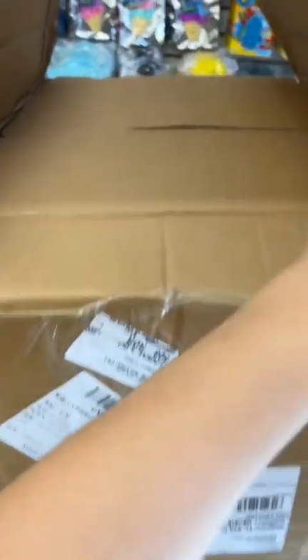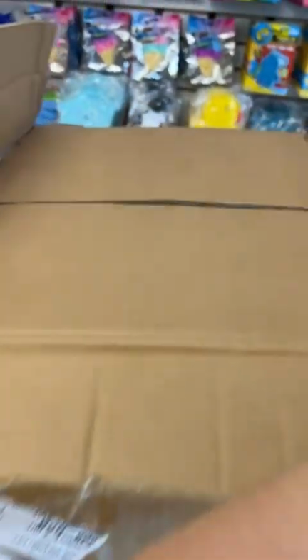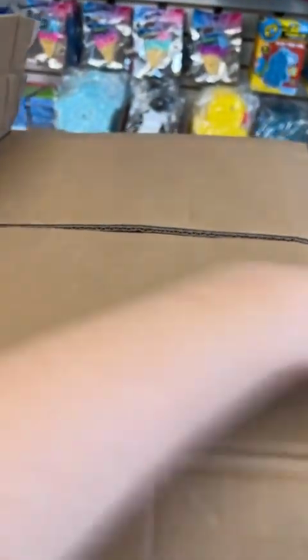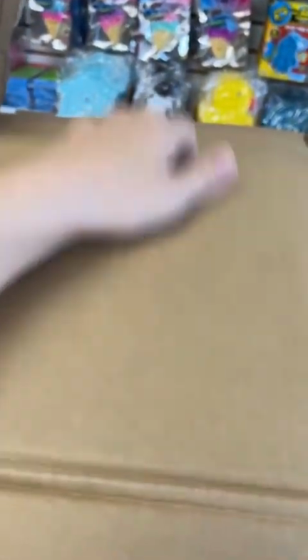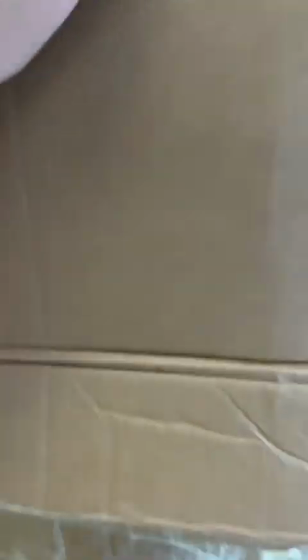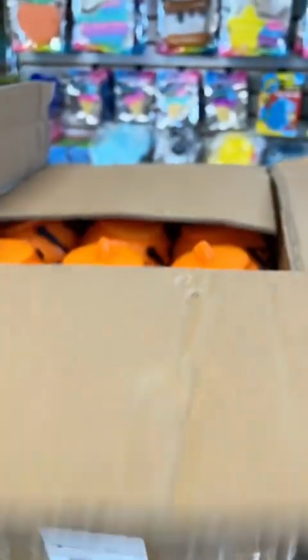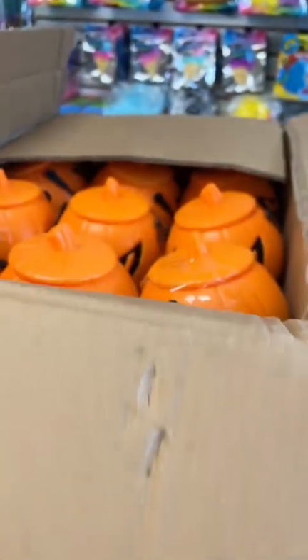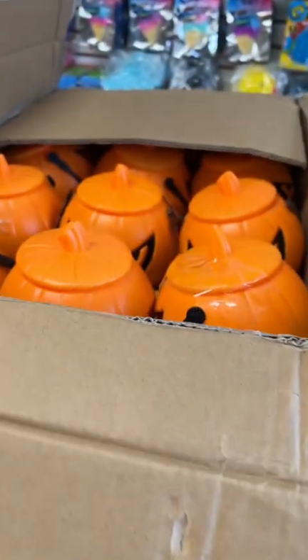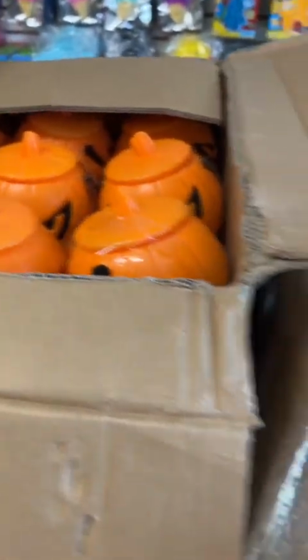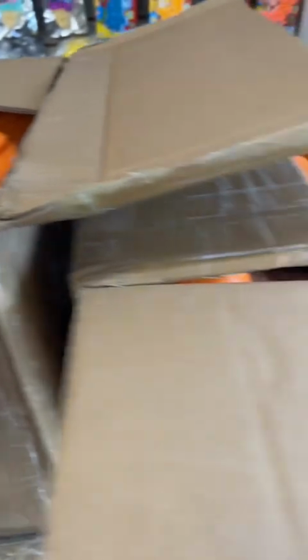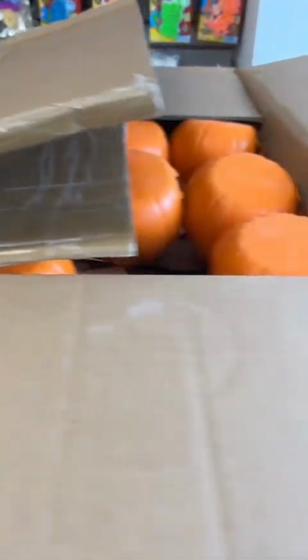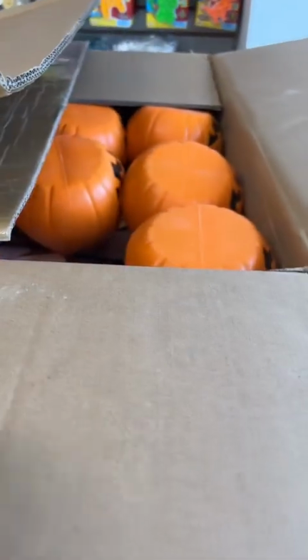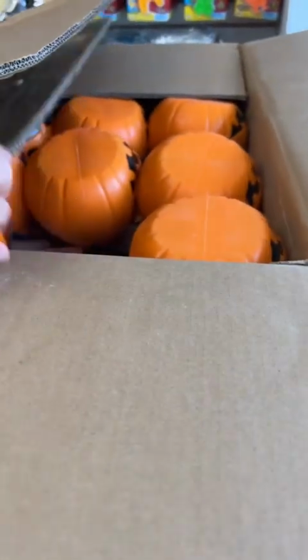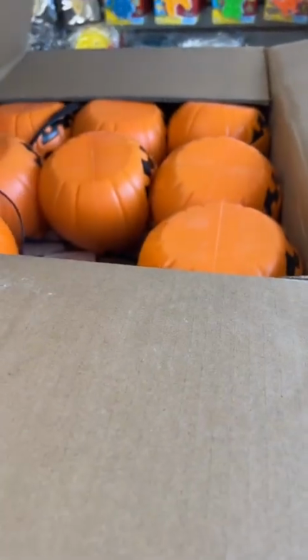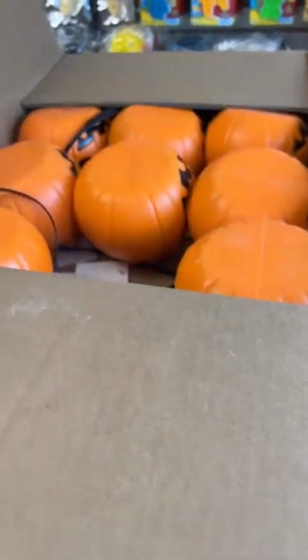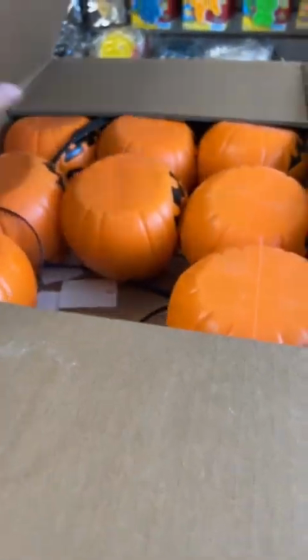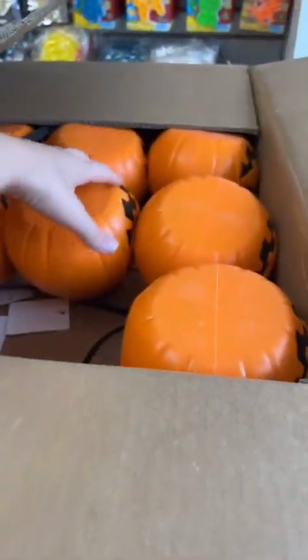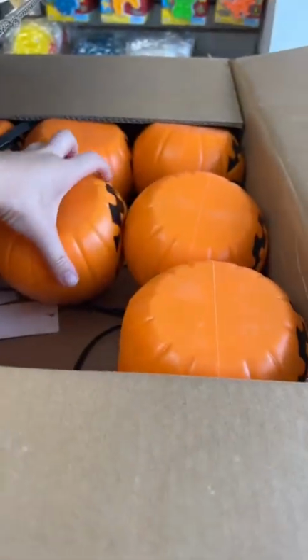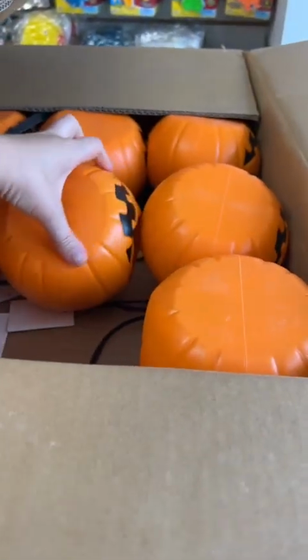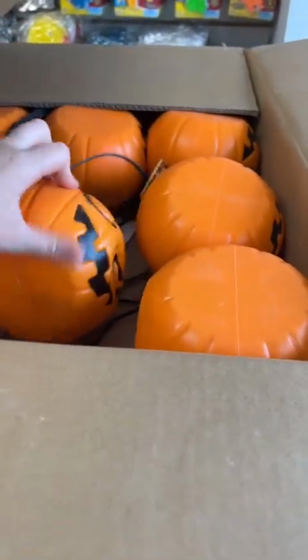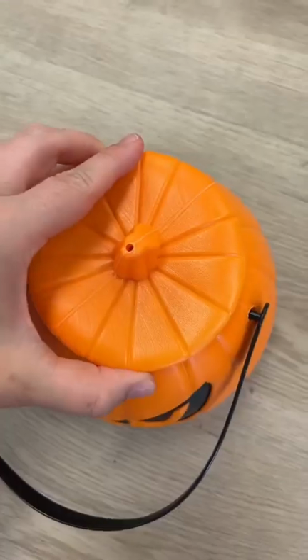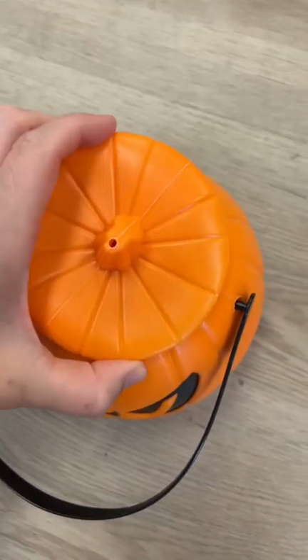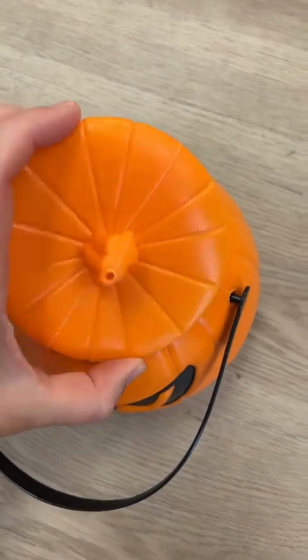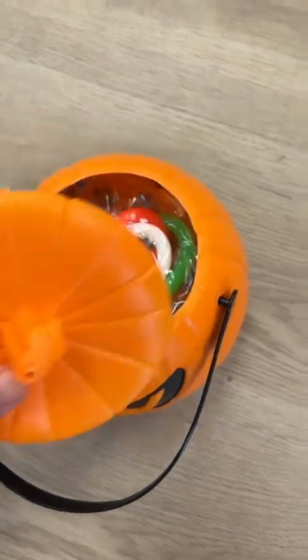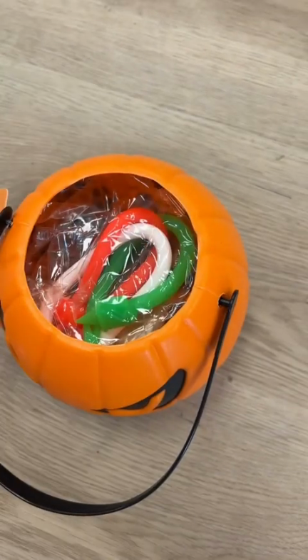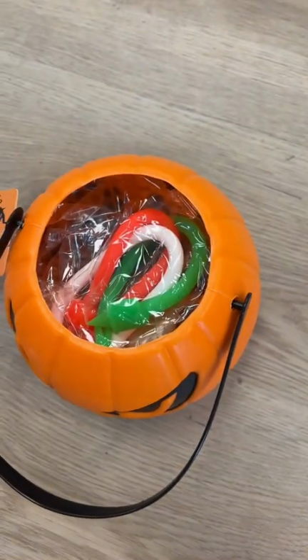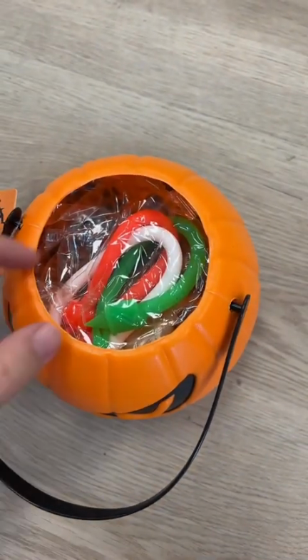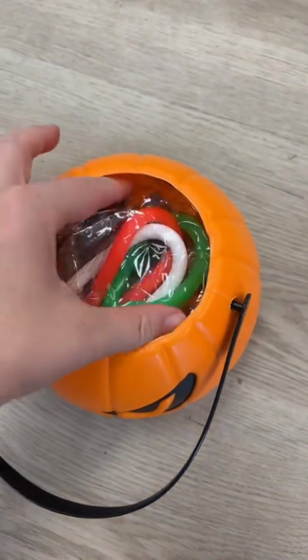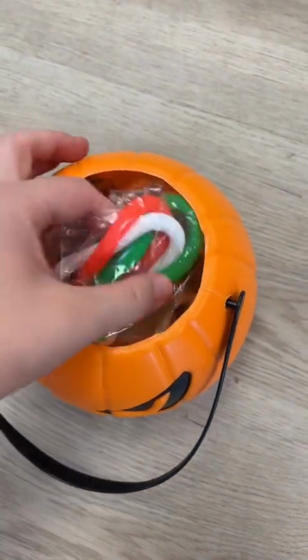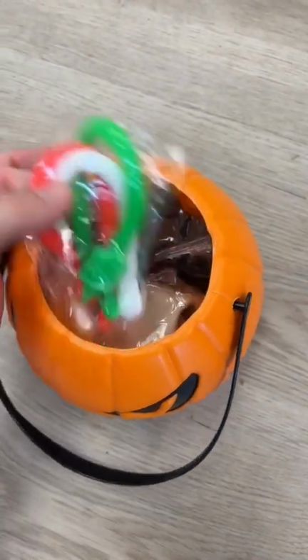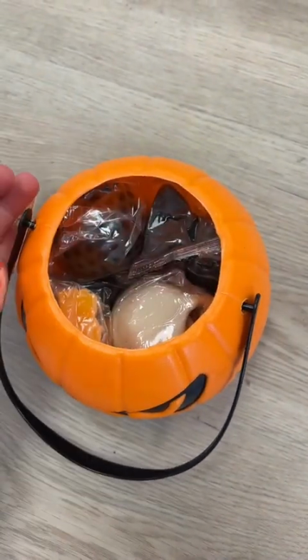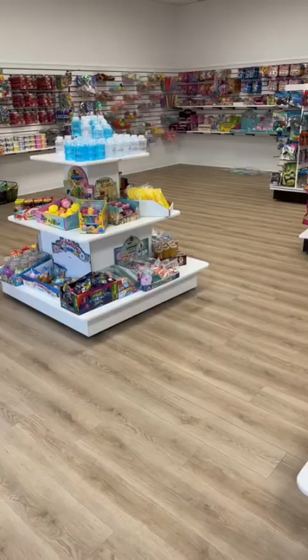The way mystery packages work in my shop is that all the customer knows is the theme. You will not know exactly what's going to be inside. All you do know is it's multiple fidget toys that fit that theme.